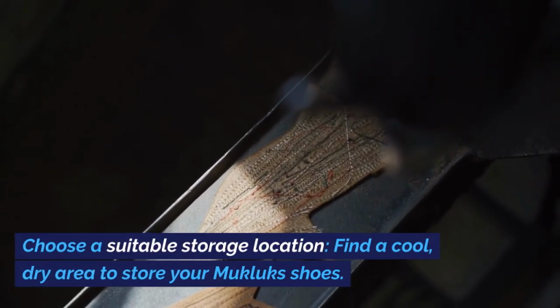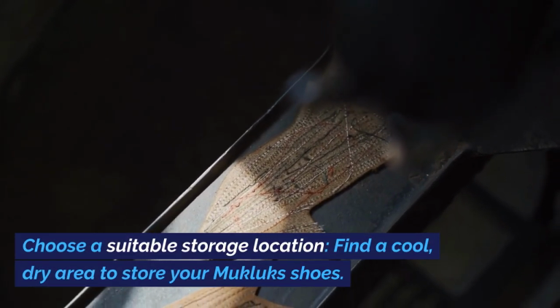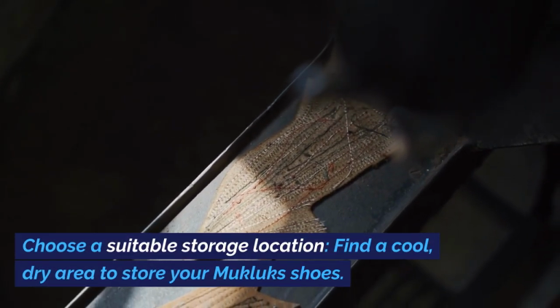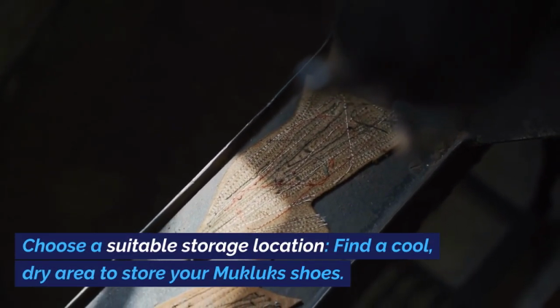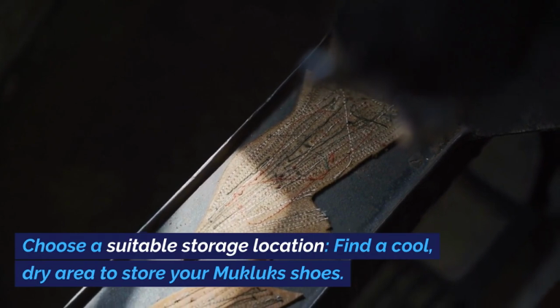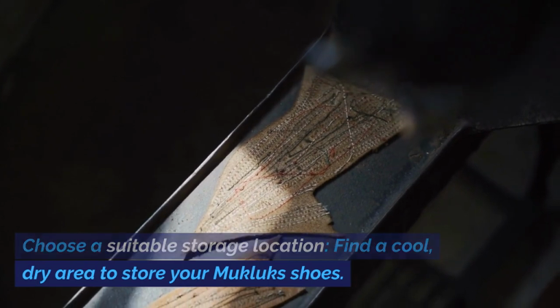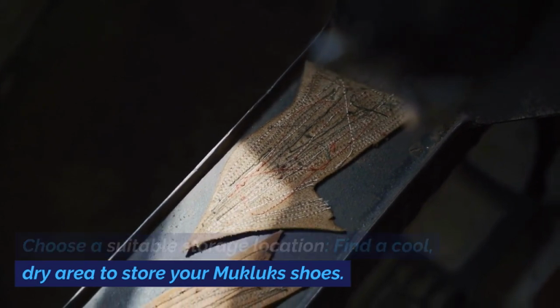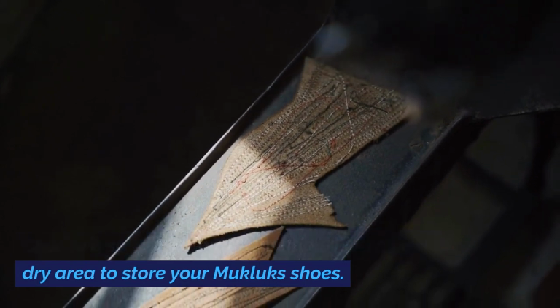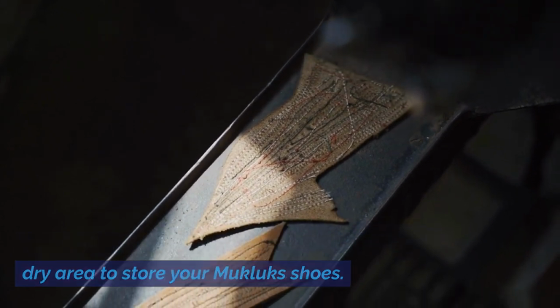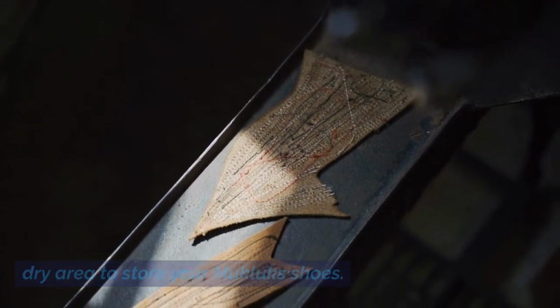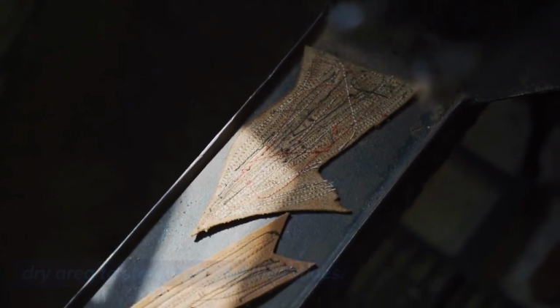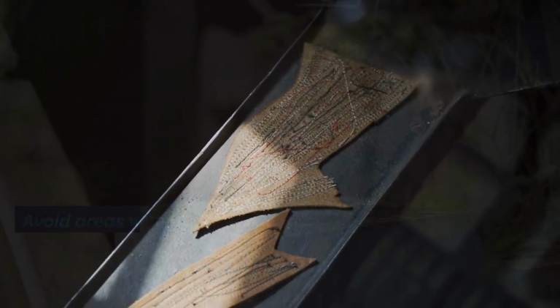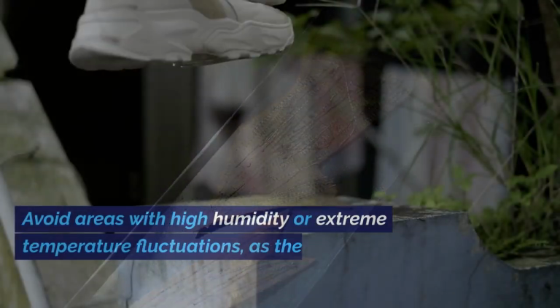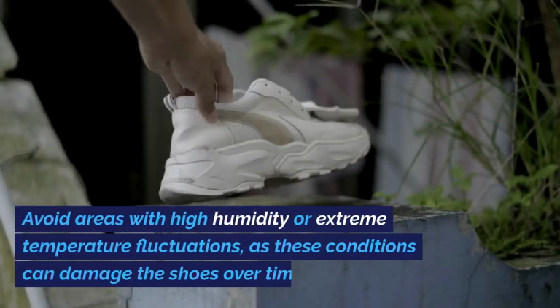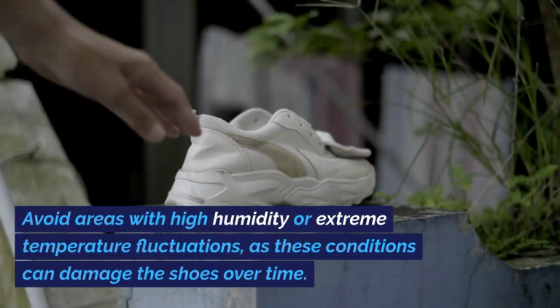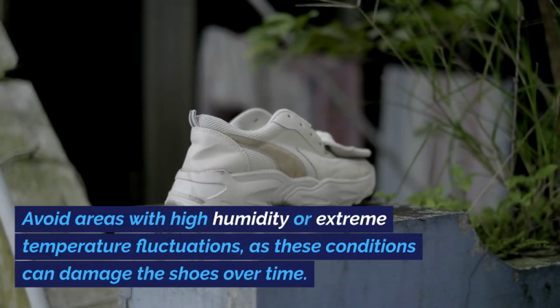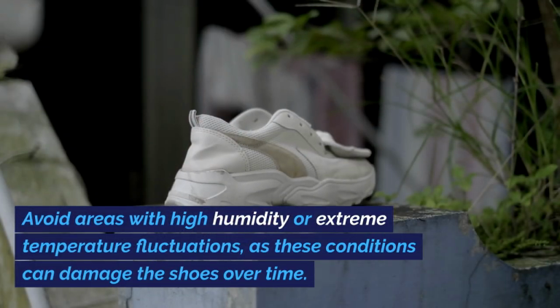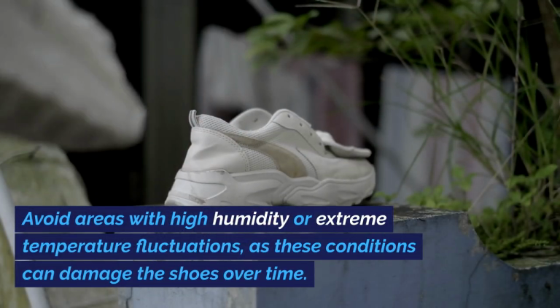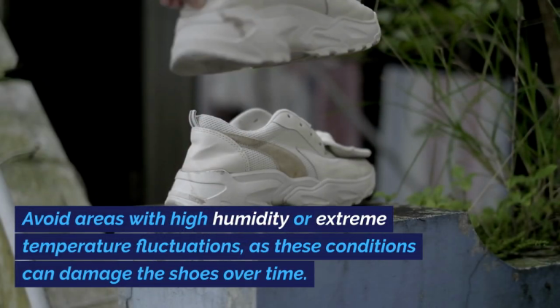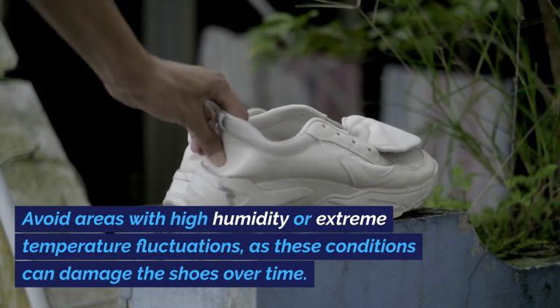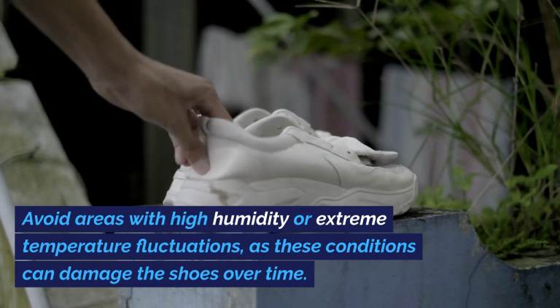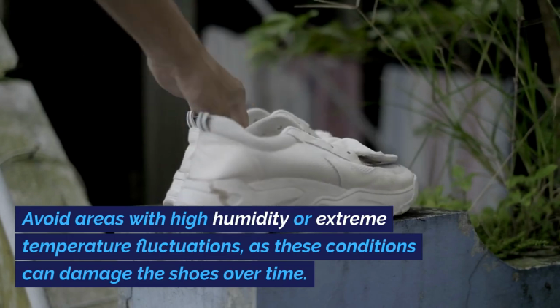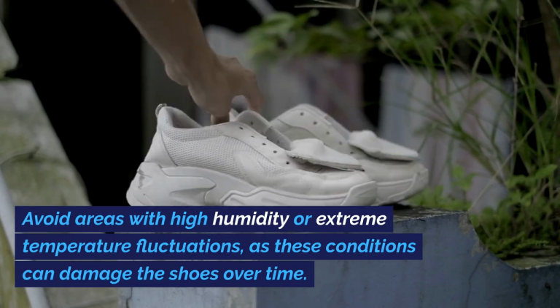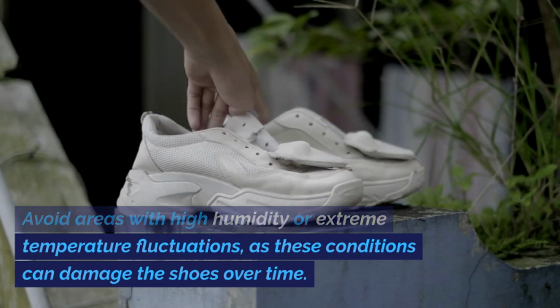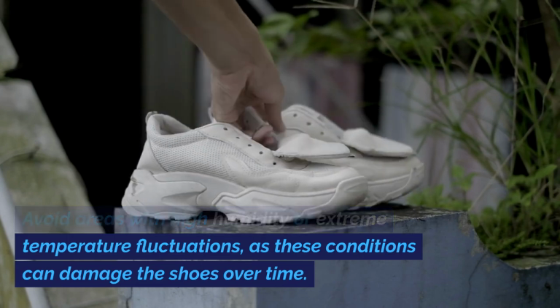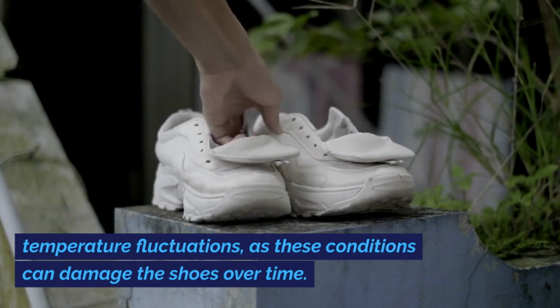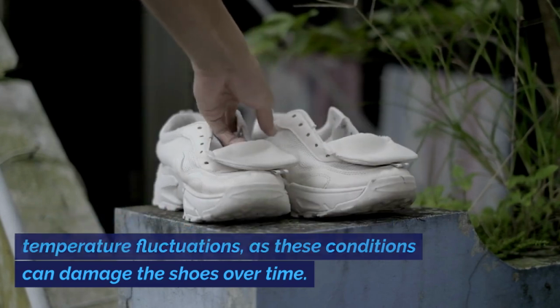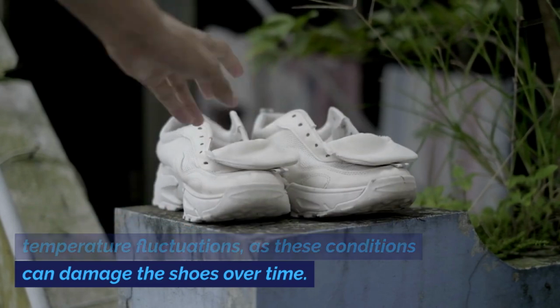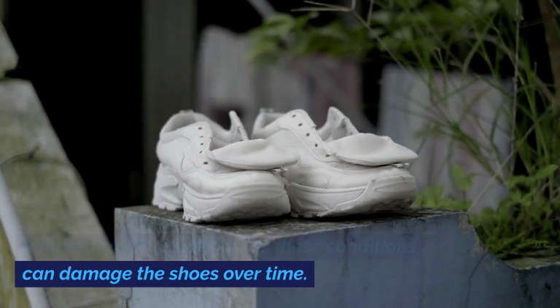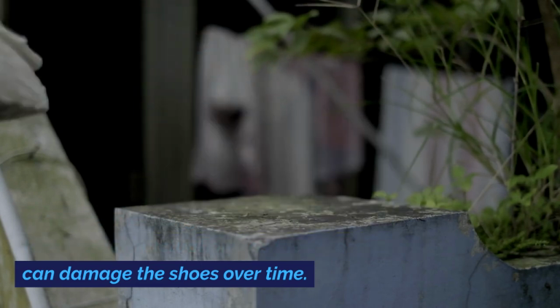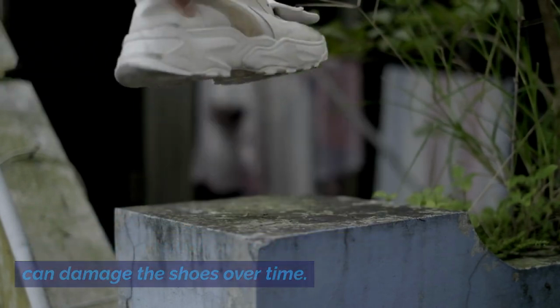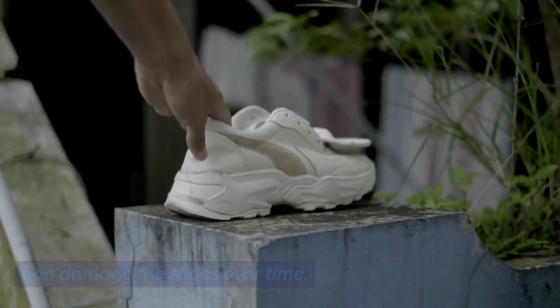Find a cool, dry area to store your Mucklux Shoes. Avoid areas with high humidity or extreme temperature fluctuations, as these conditions can damage the shoes over time.